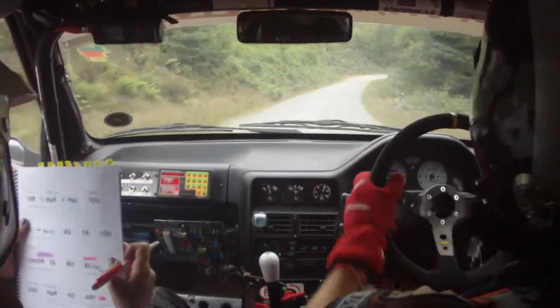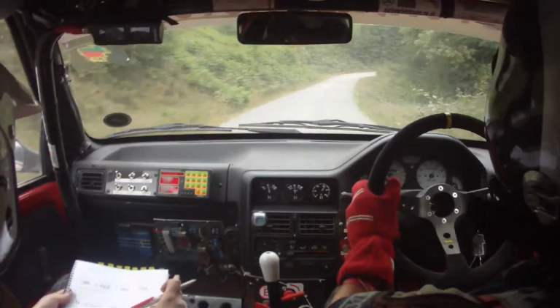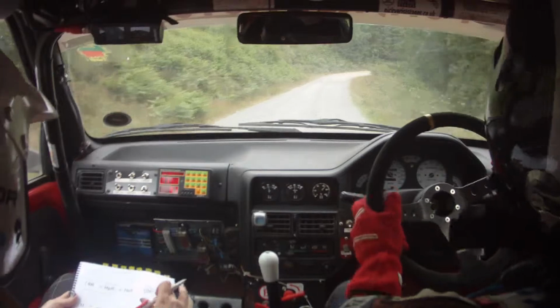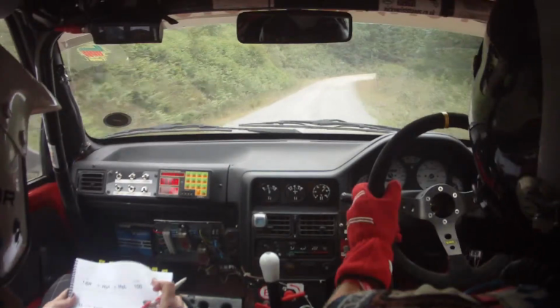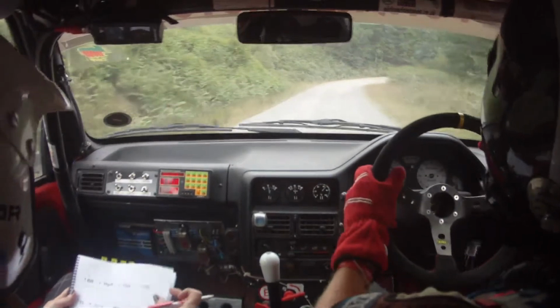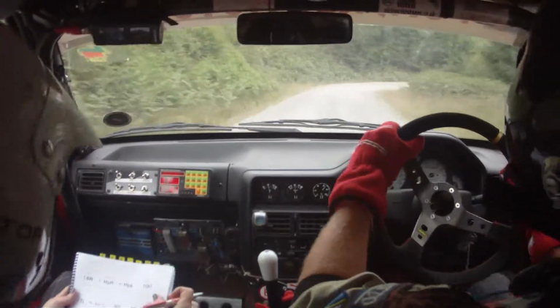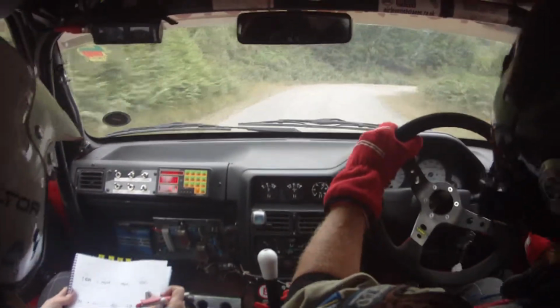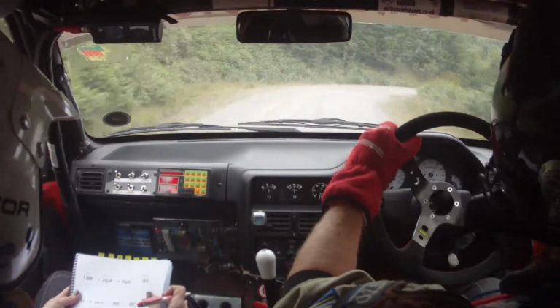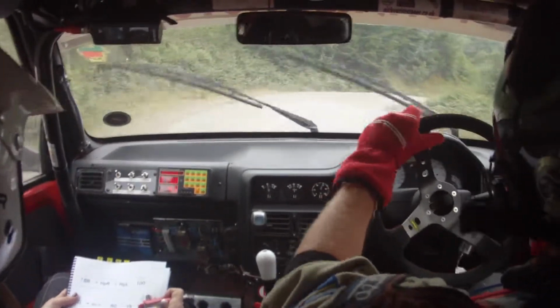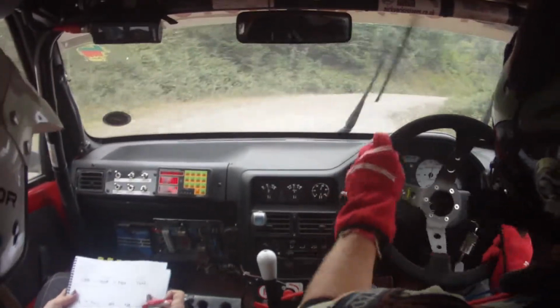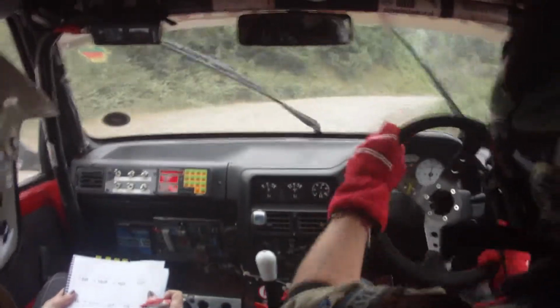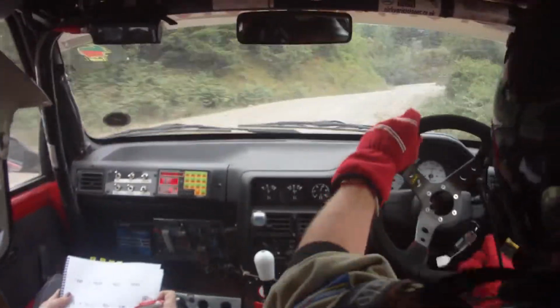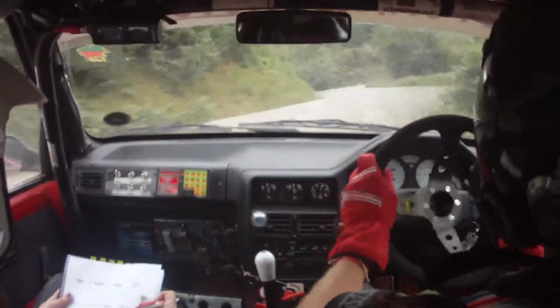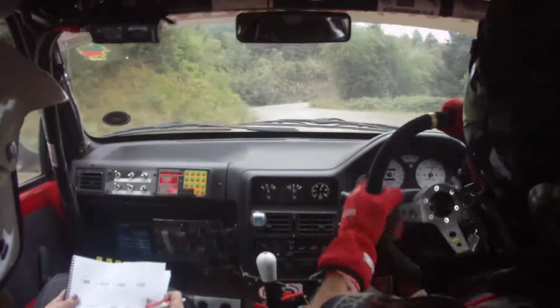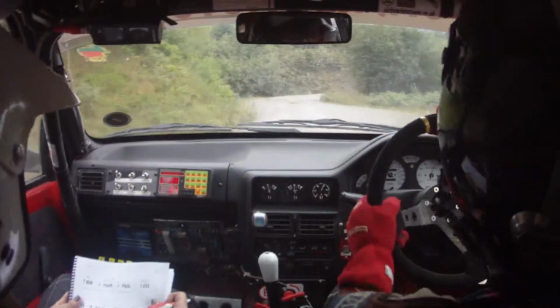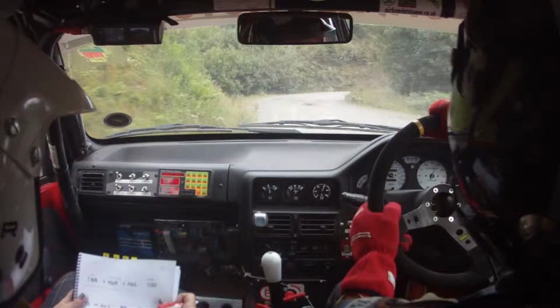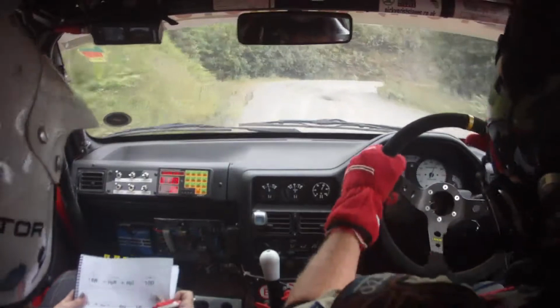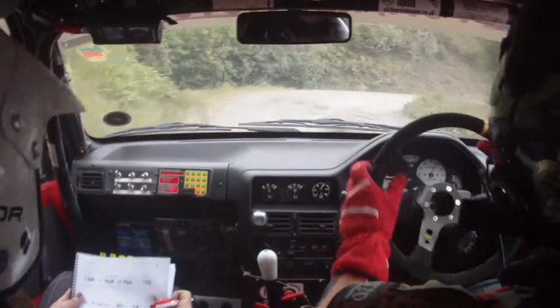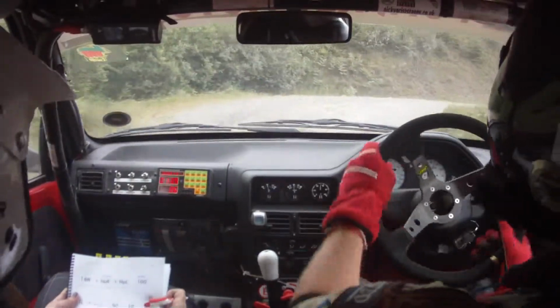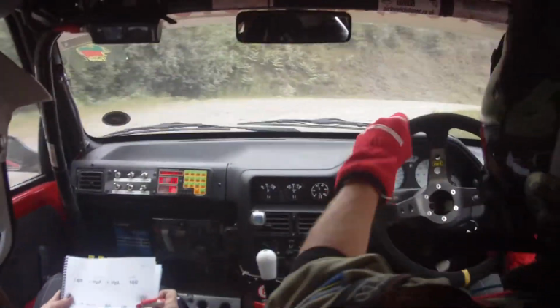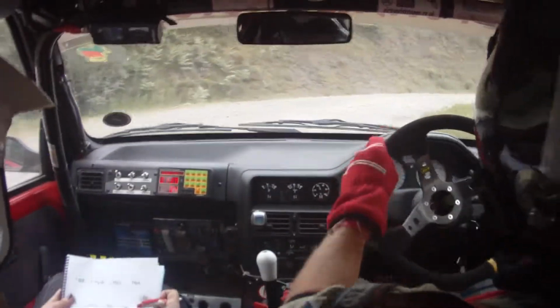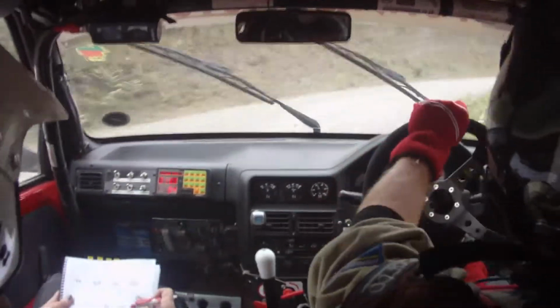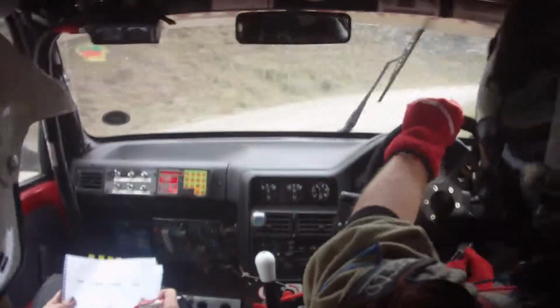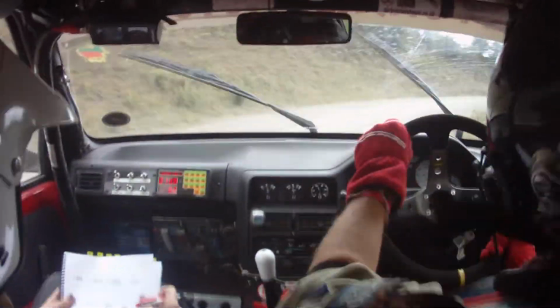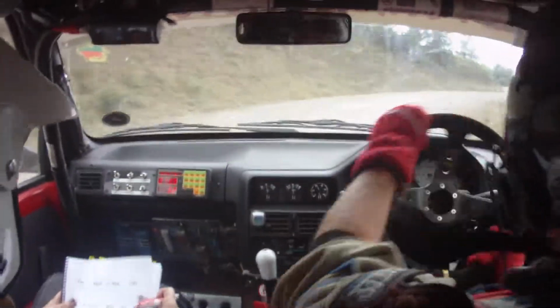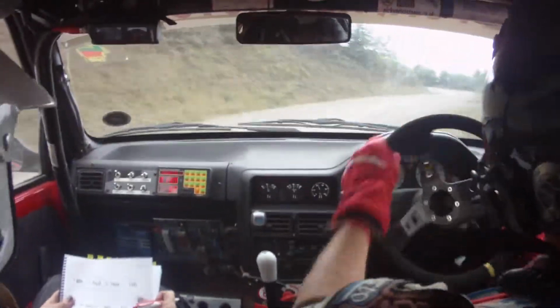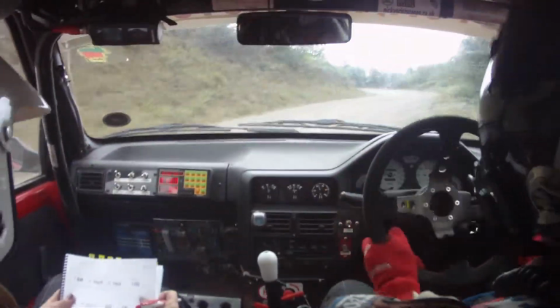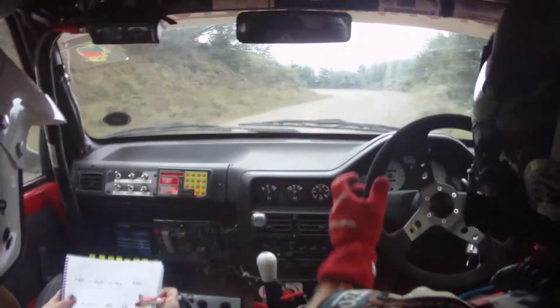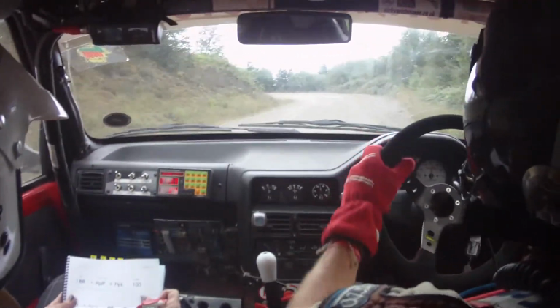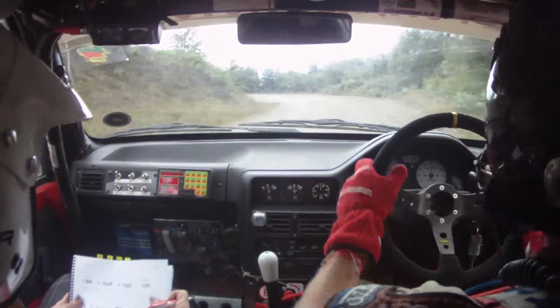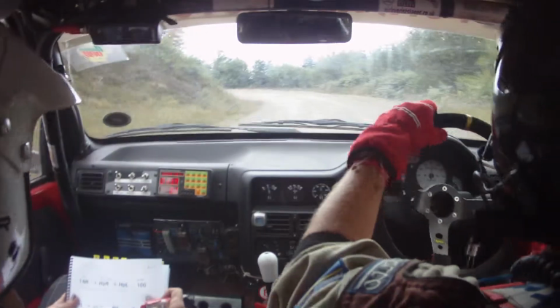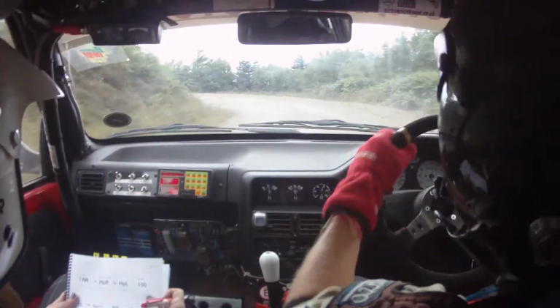Then six right, don't cut, hairpin right, don't cut loose. Here's your six right, then it's hairpin right, then hairpin left. Here's your hairpin left. Then 100 up mid.